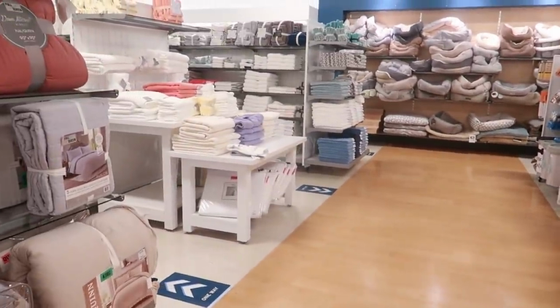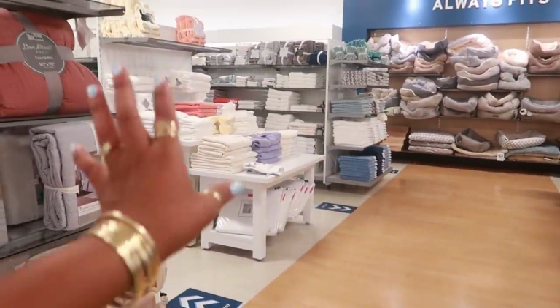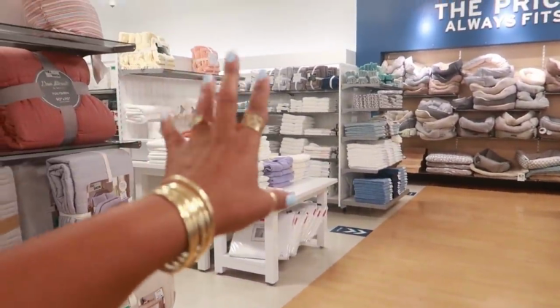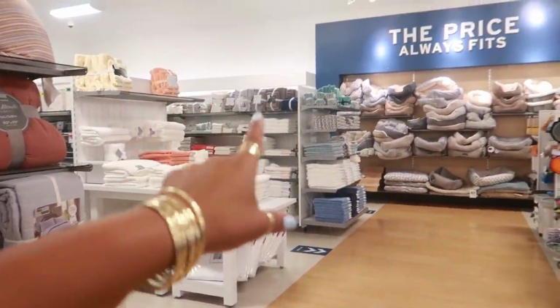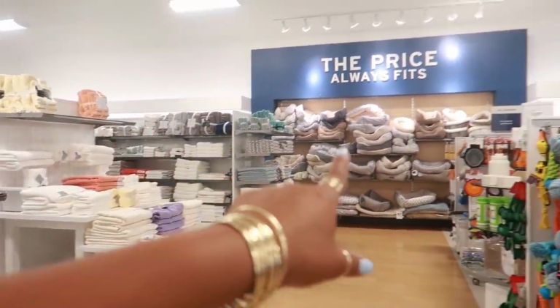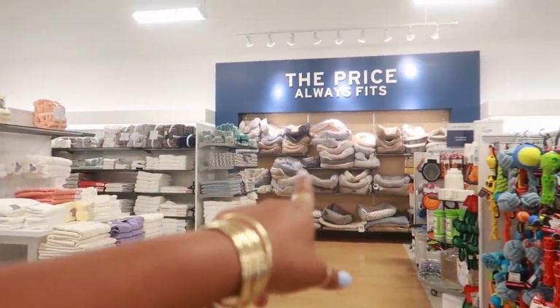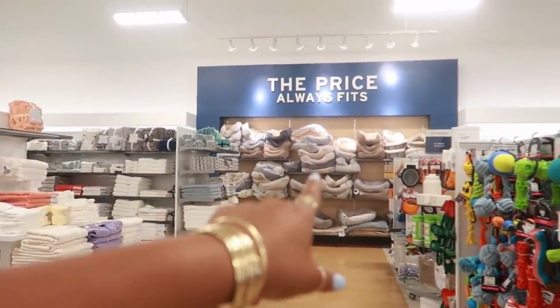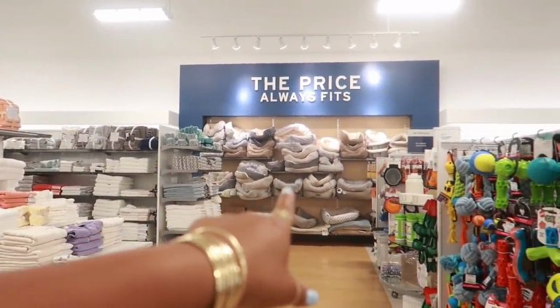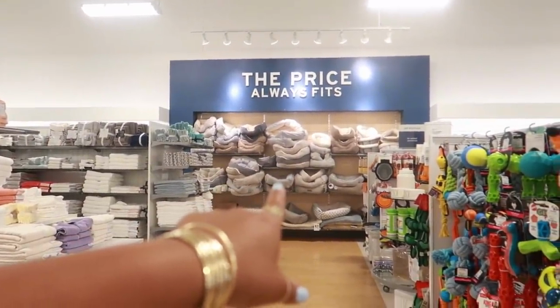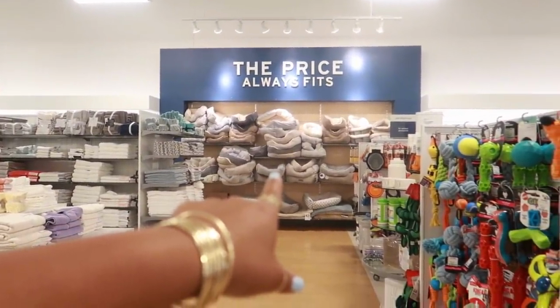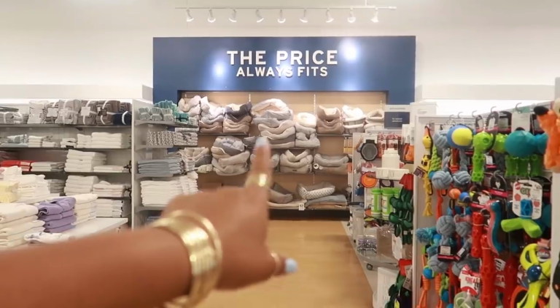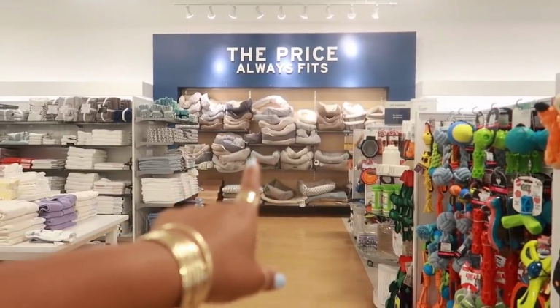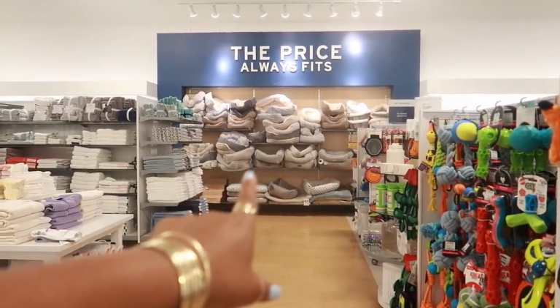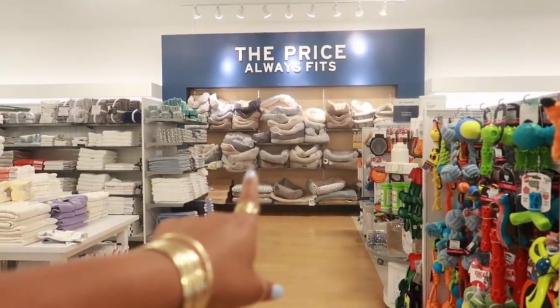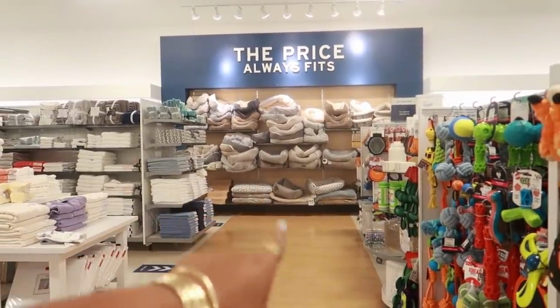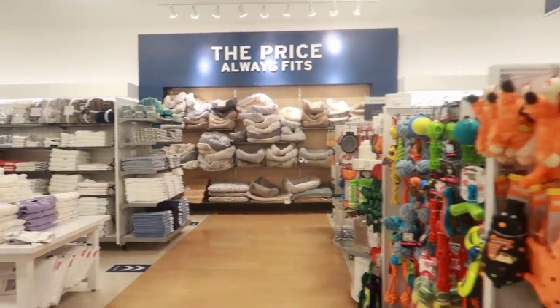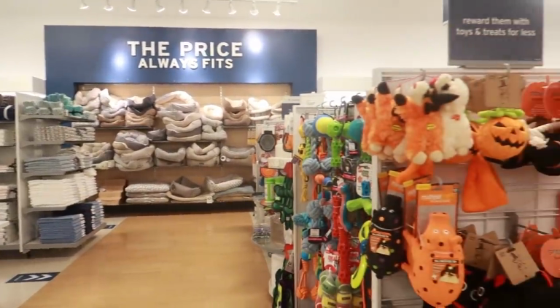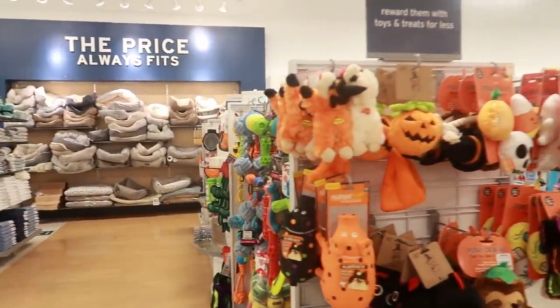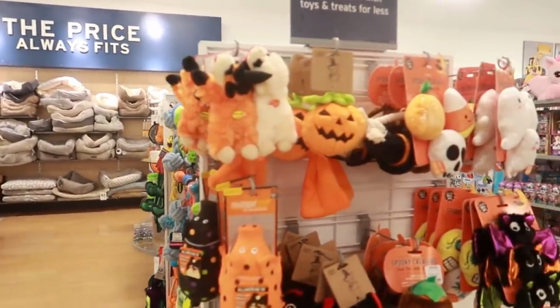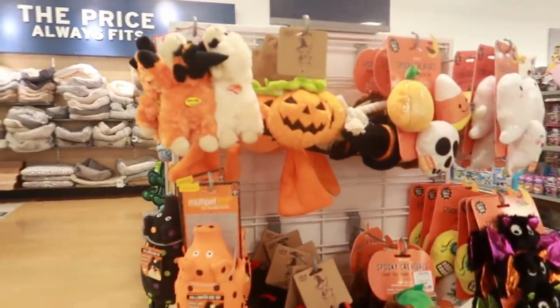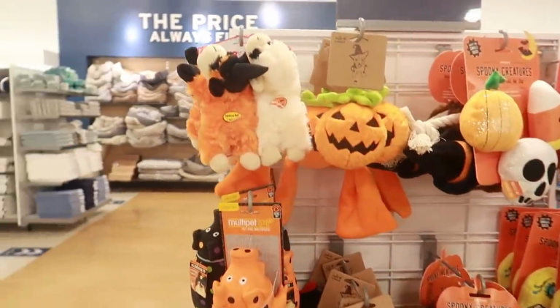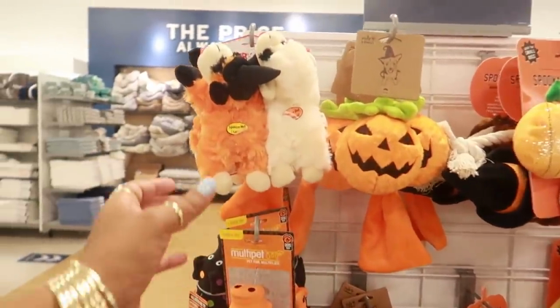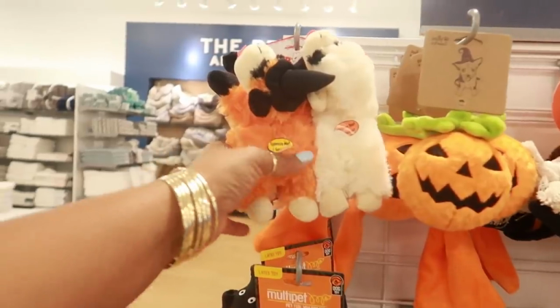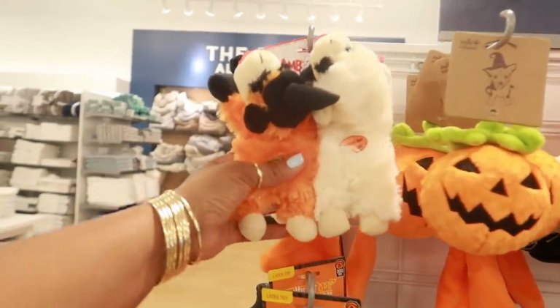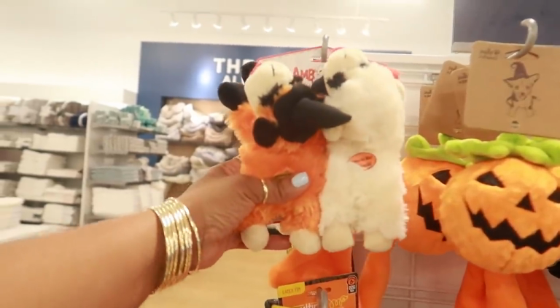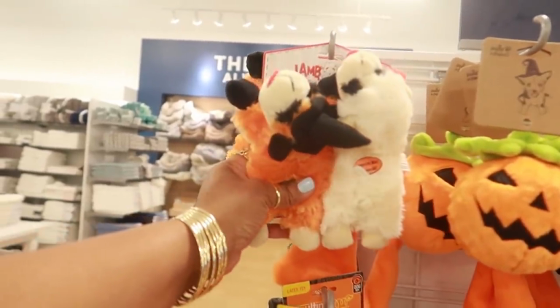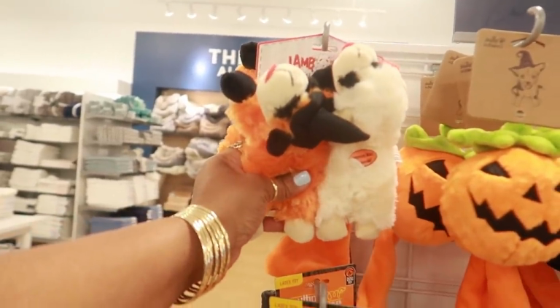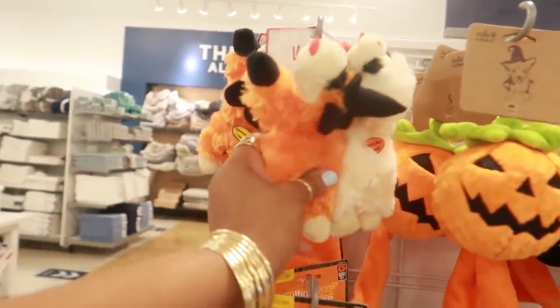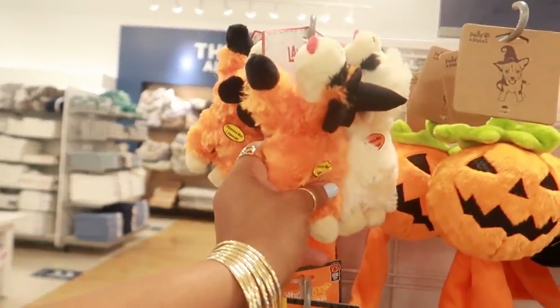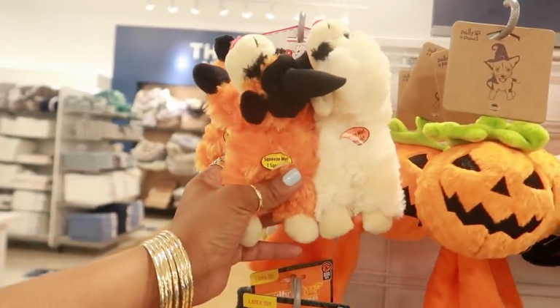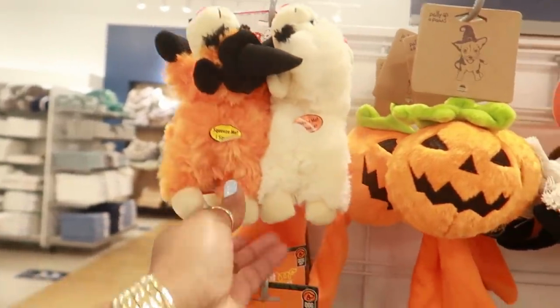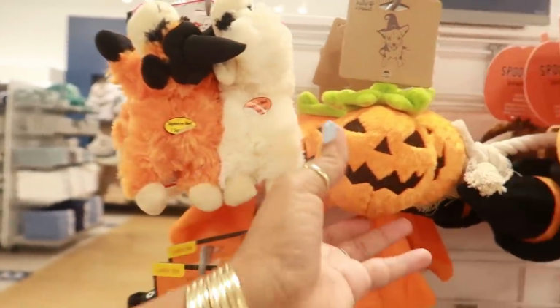It looks like they put out some — the only thing over there is towels and a pet bed. Dang, they got a lot of pet beds on that end wall. But they put out some of their dog Halloween stuff — look at that, the little lamb!